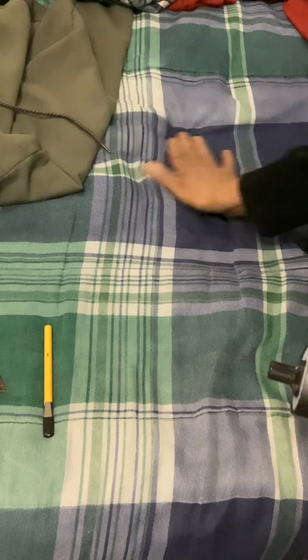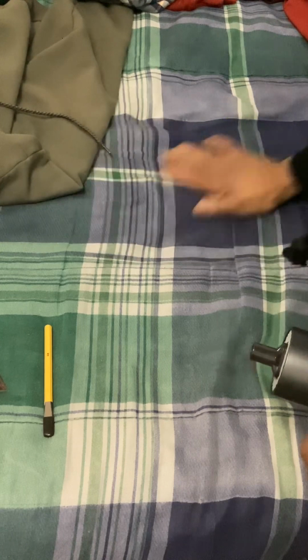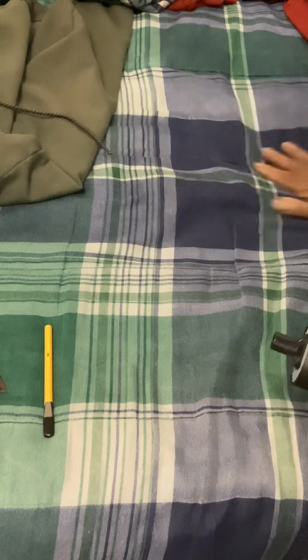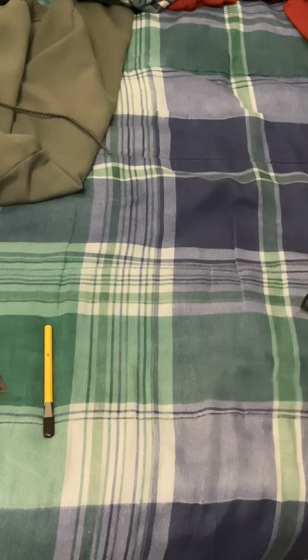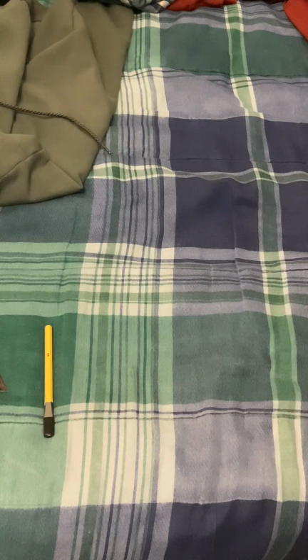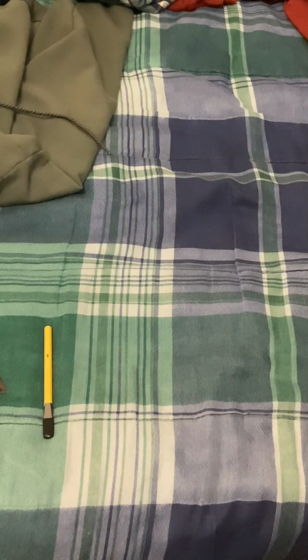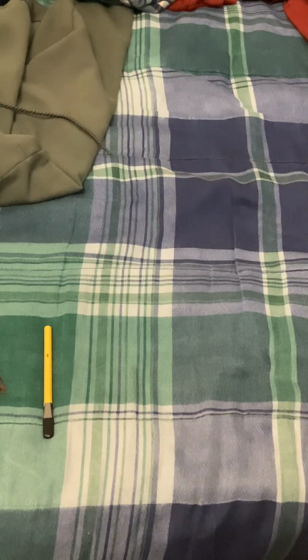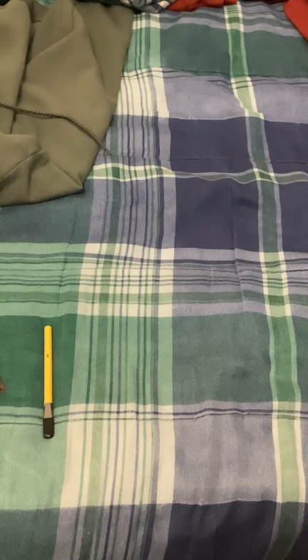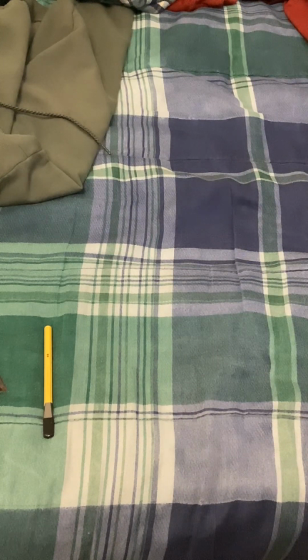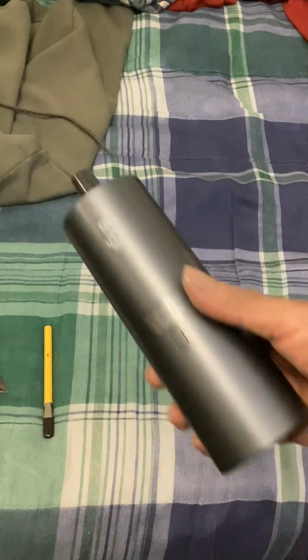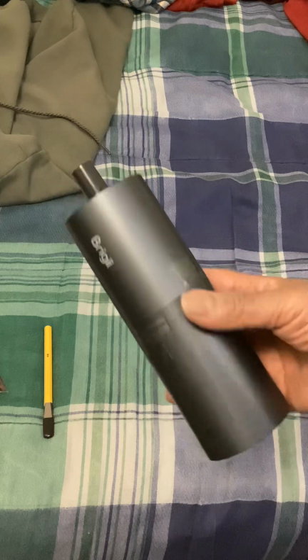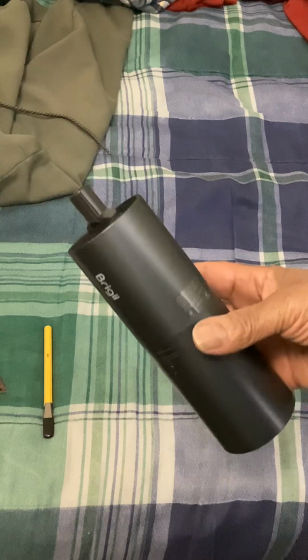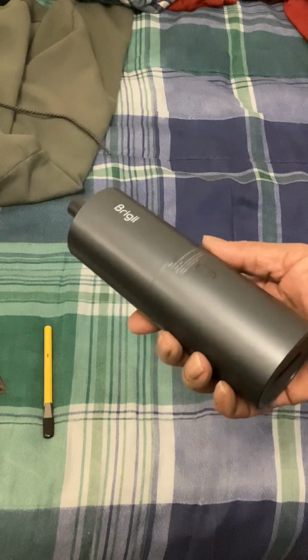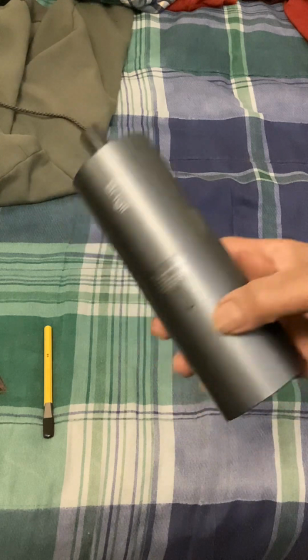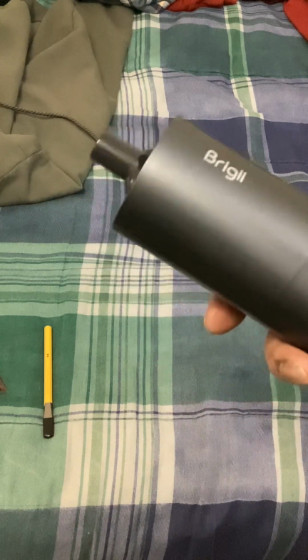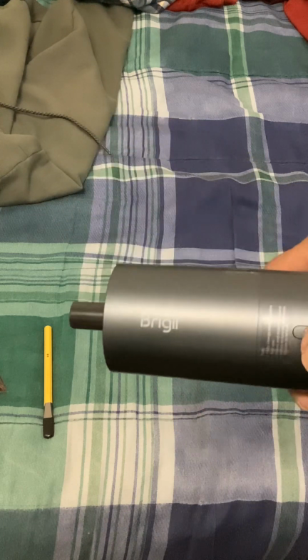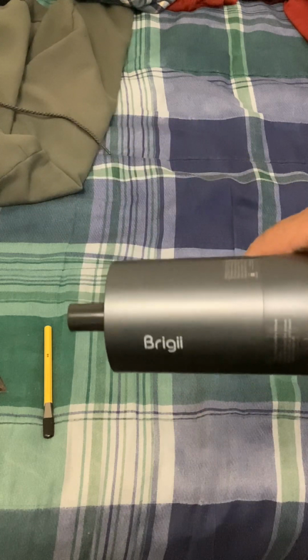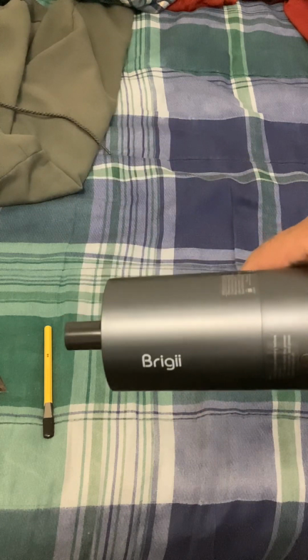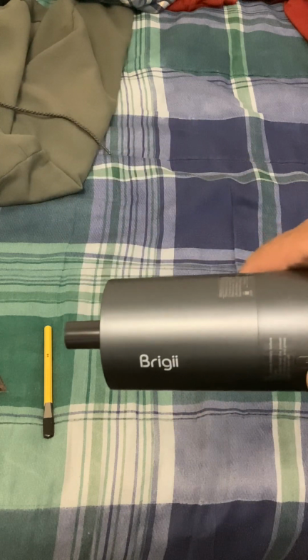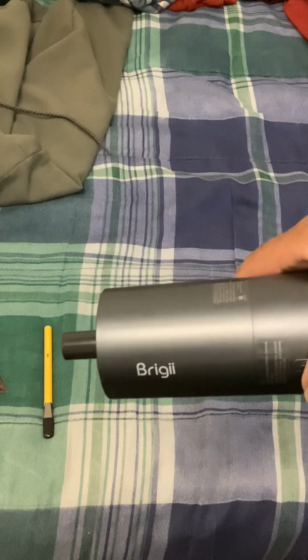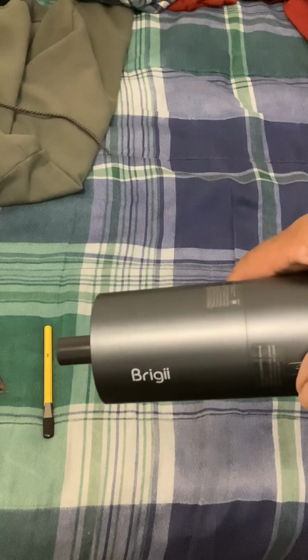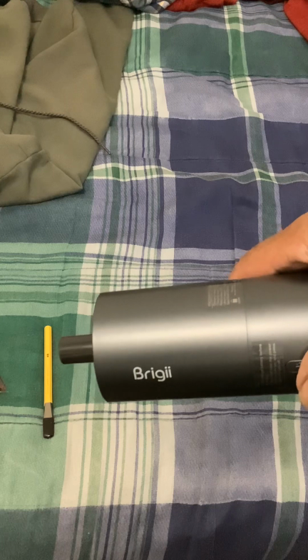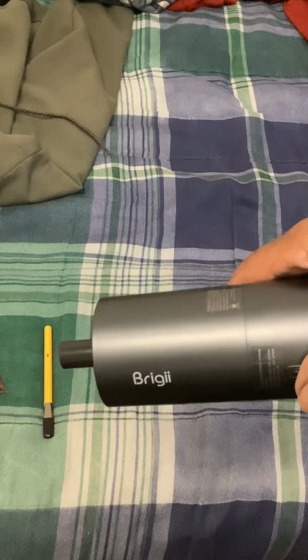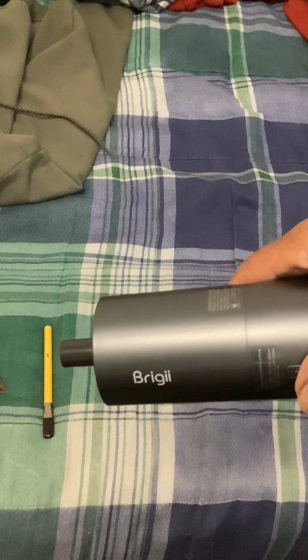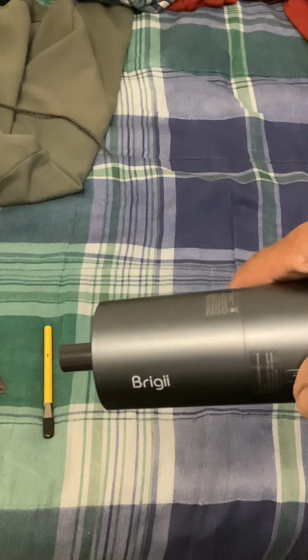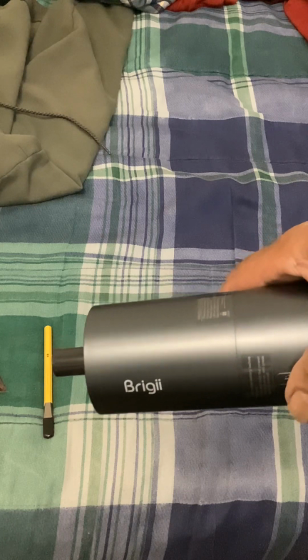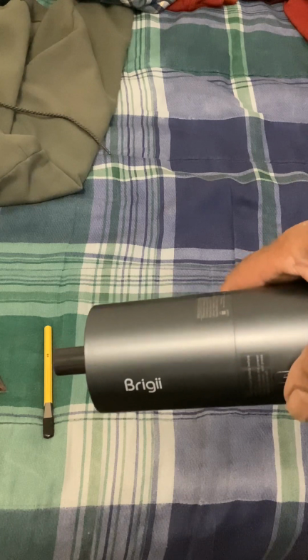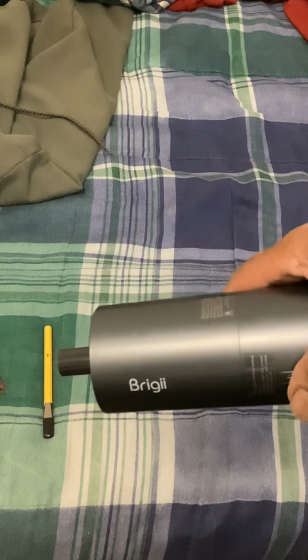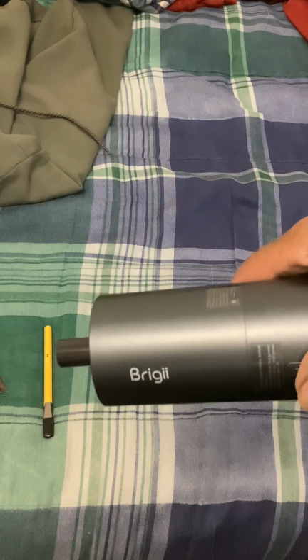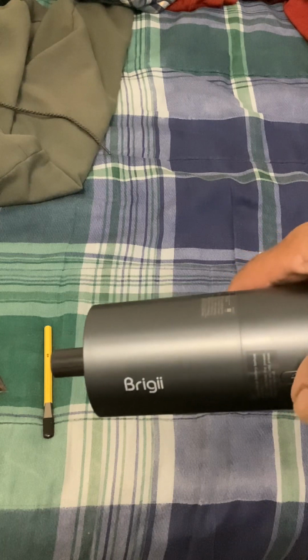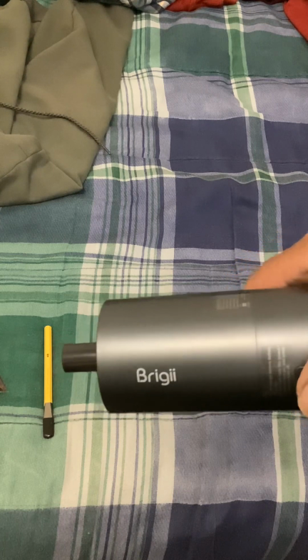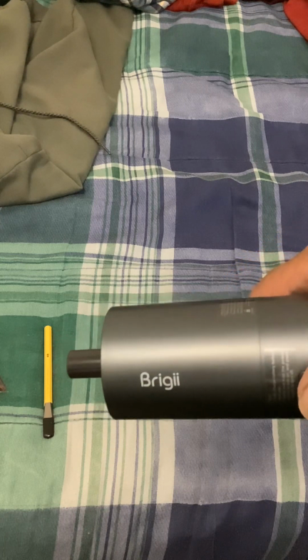I believe it's all clean. So, thank you — a little vacuum. In case you want to buy one, I got this off of Amazon. I think it was like $10 or $12 or something.